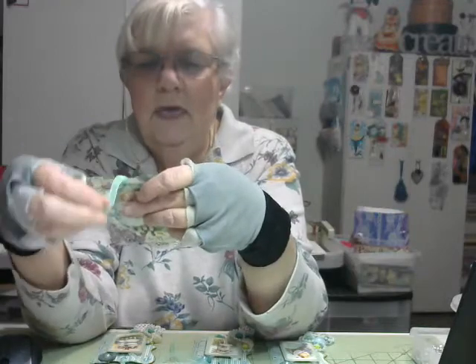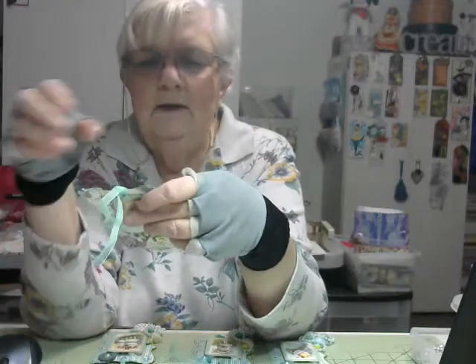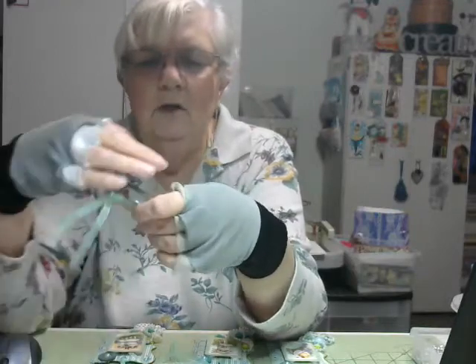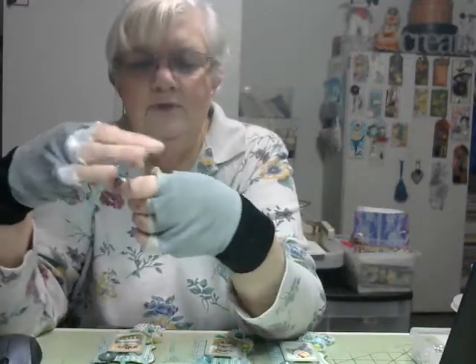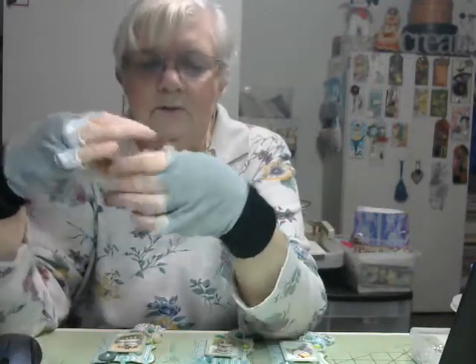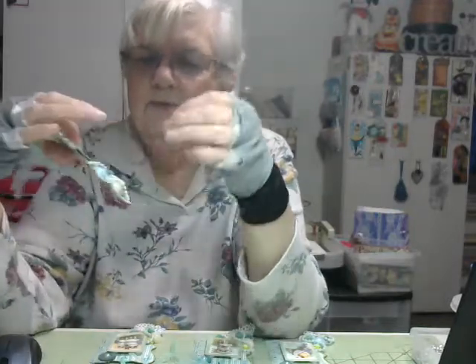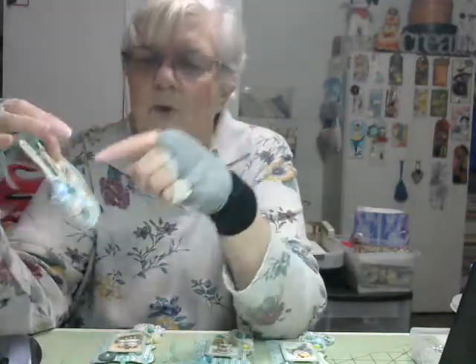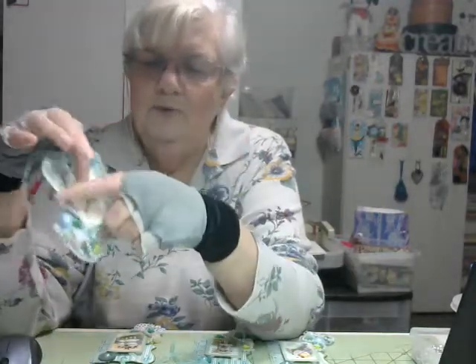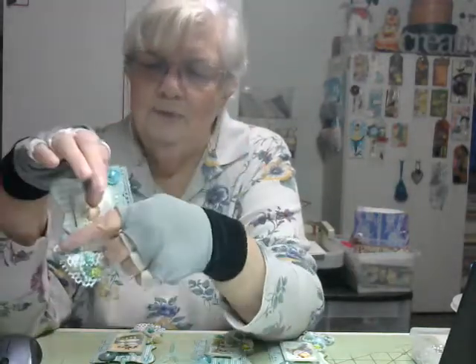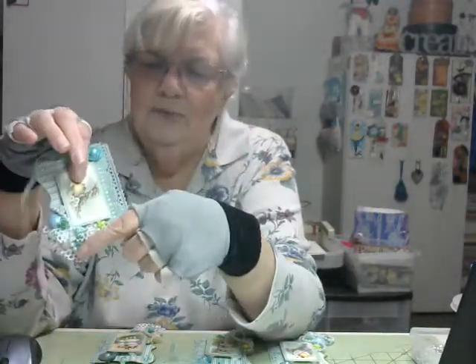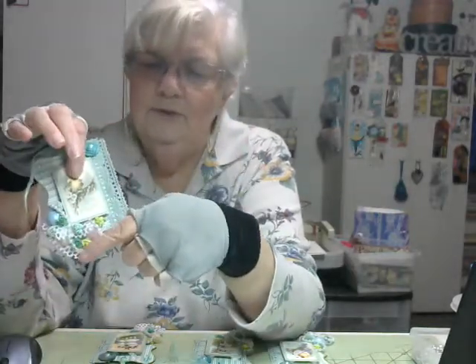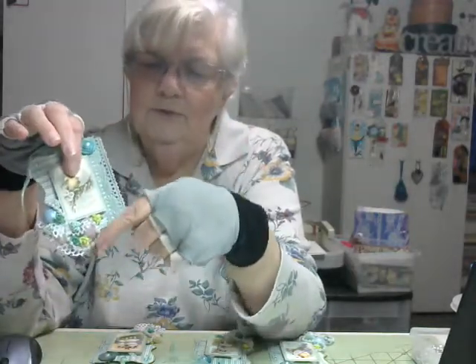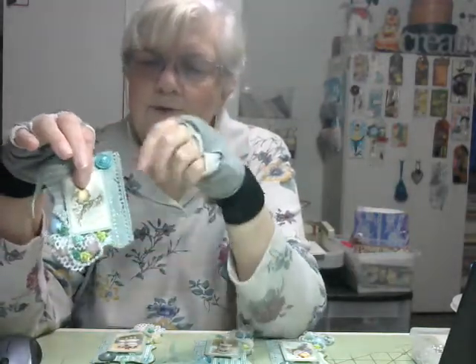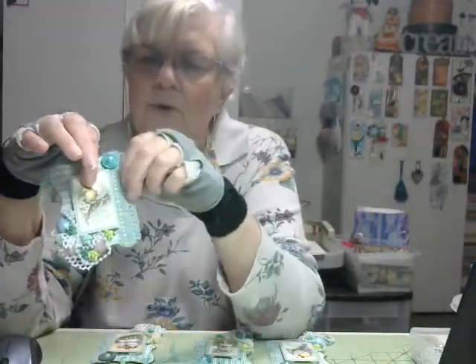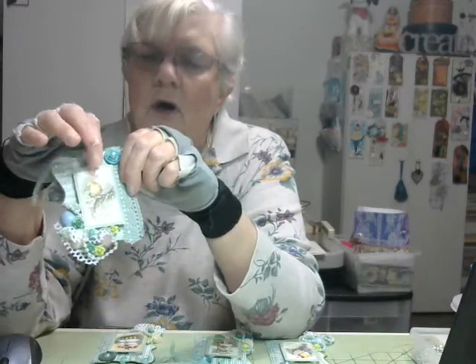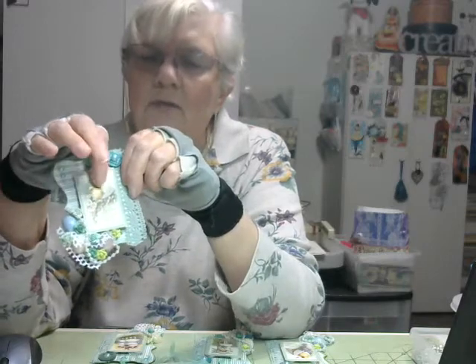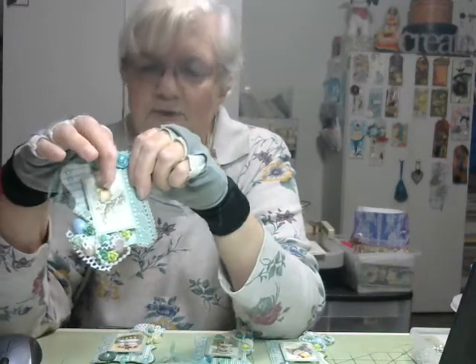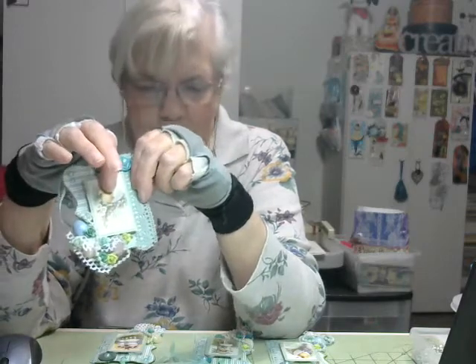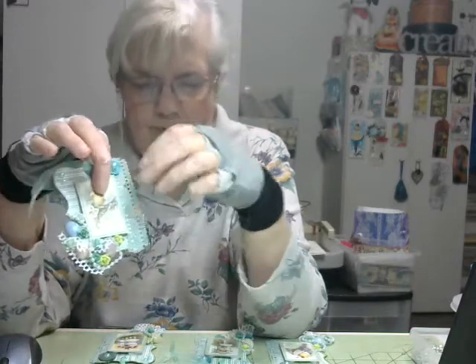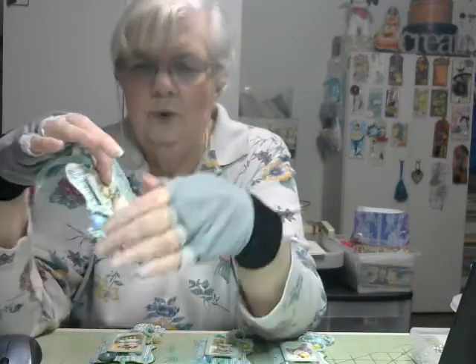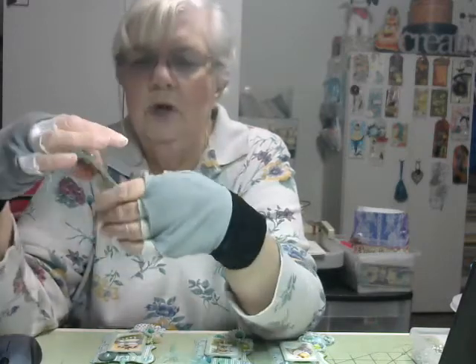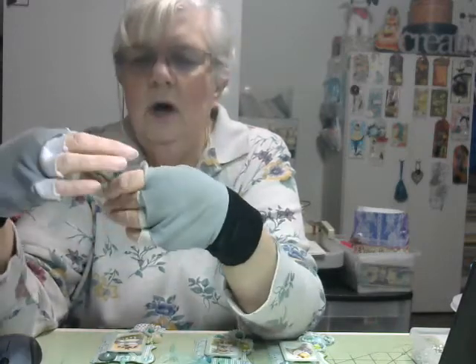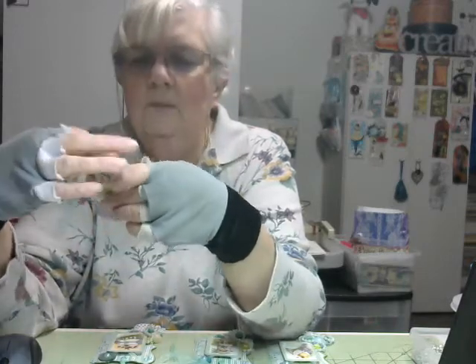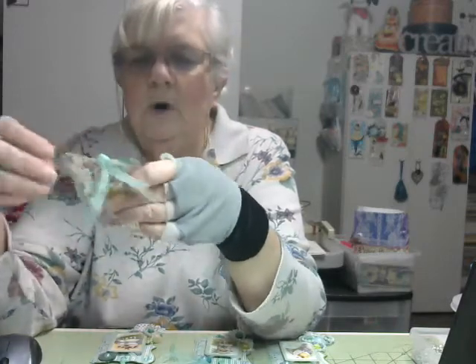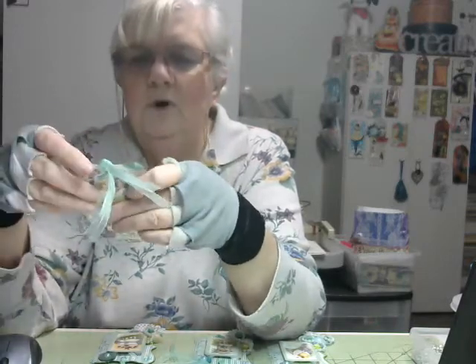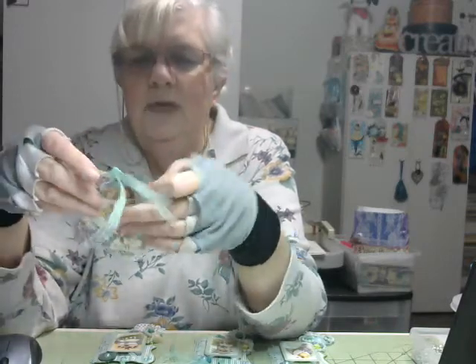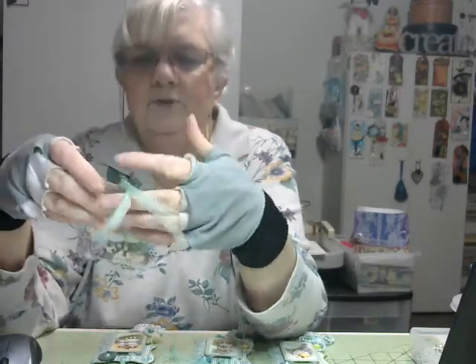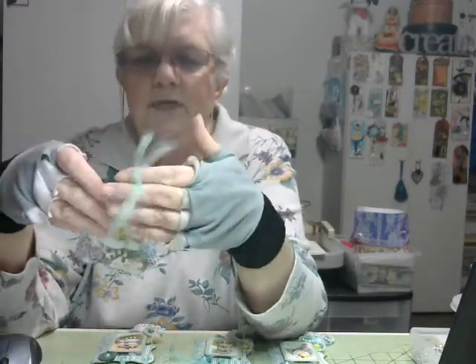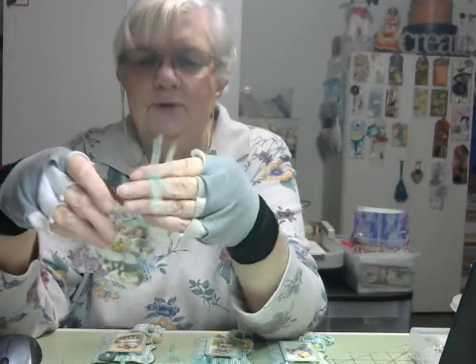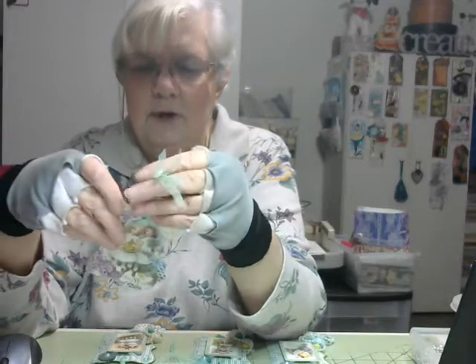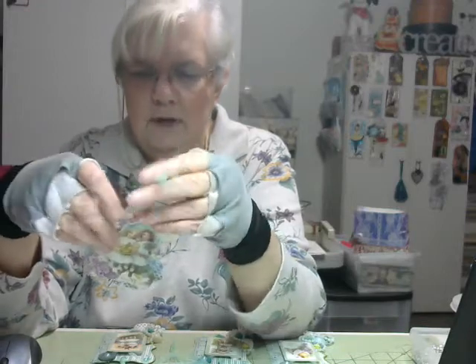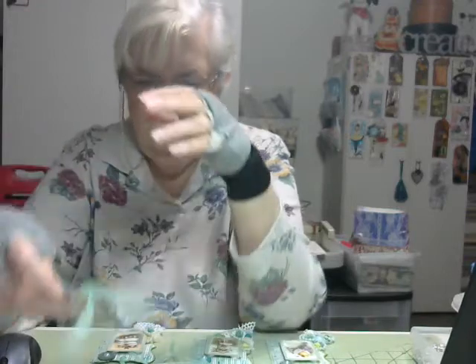And all of the center pieces — and I put some pearl beads there too — all of the center pieces were on one of the pages of the Easter paper.